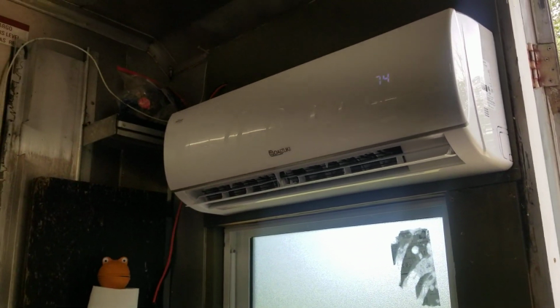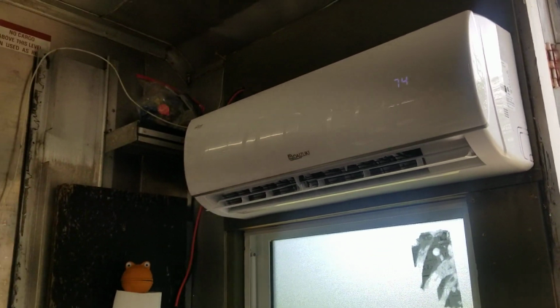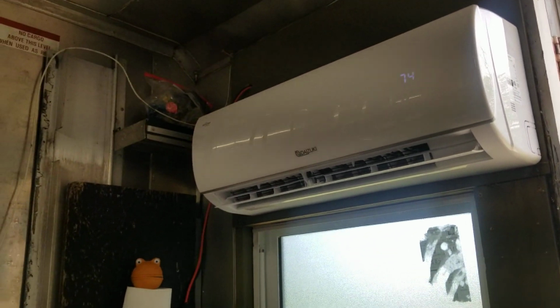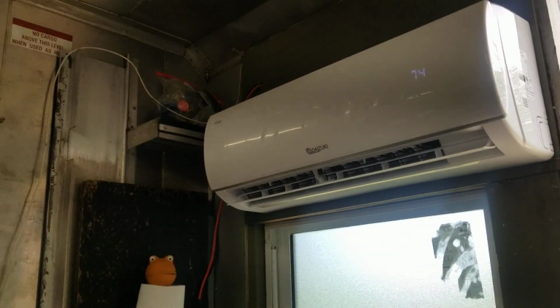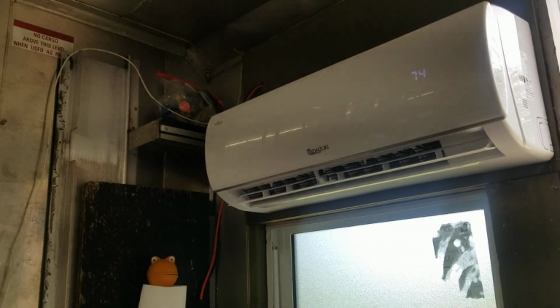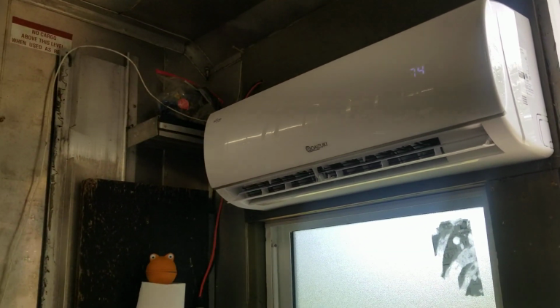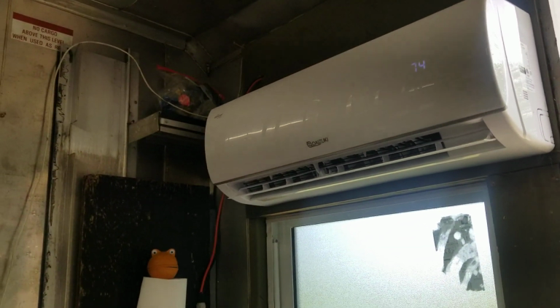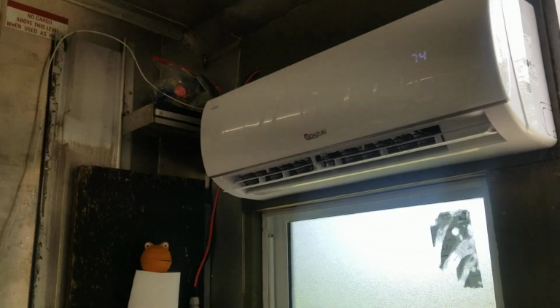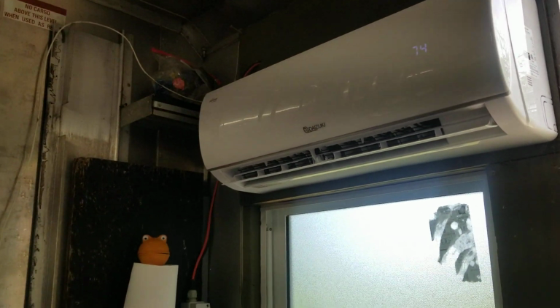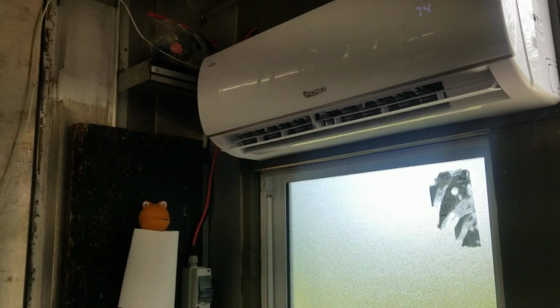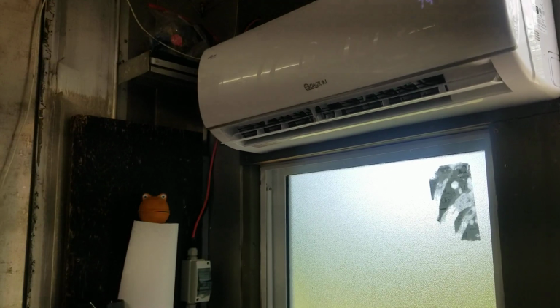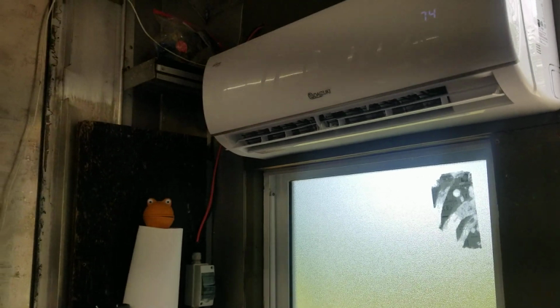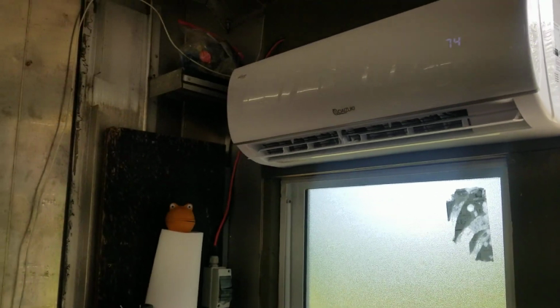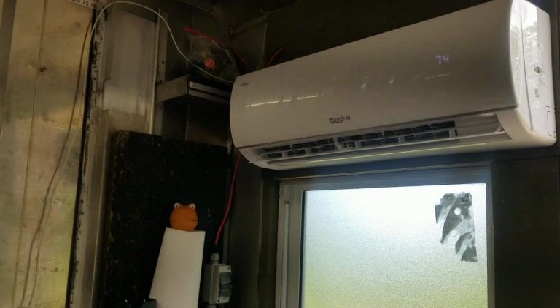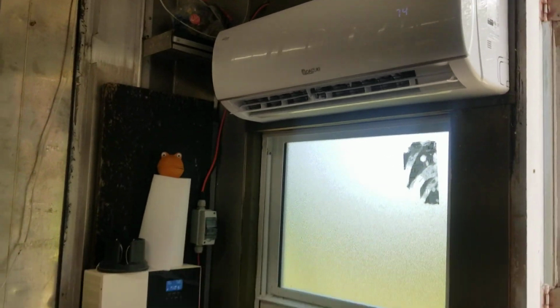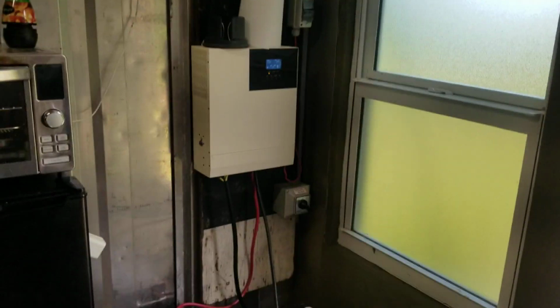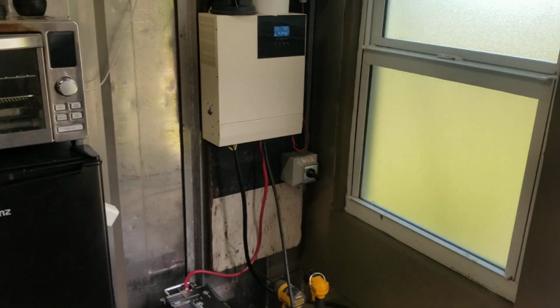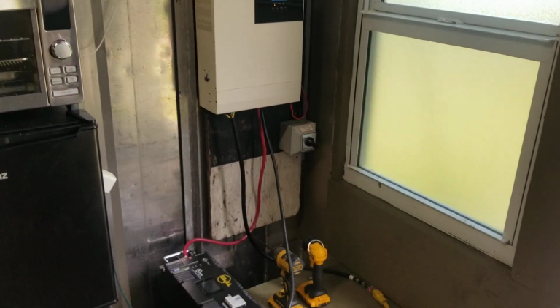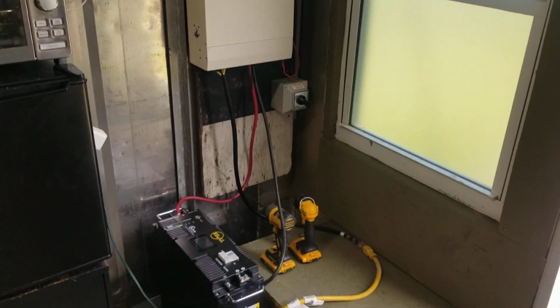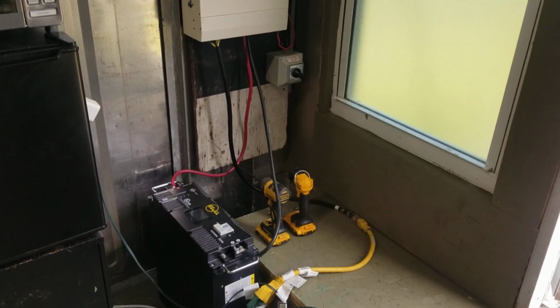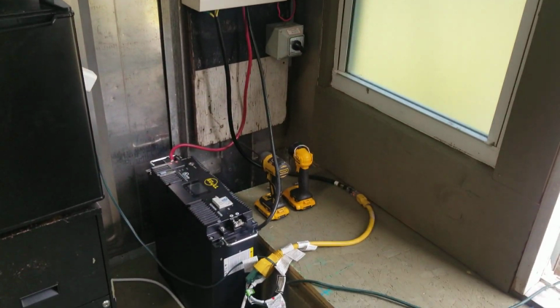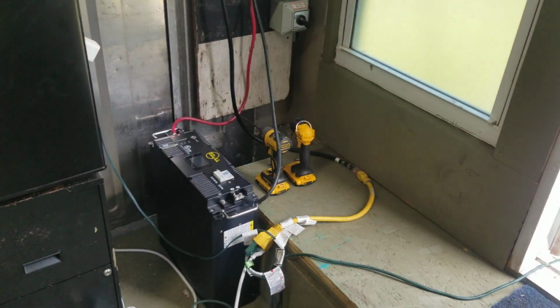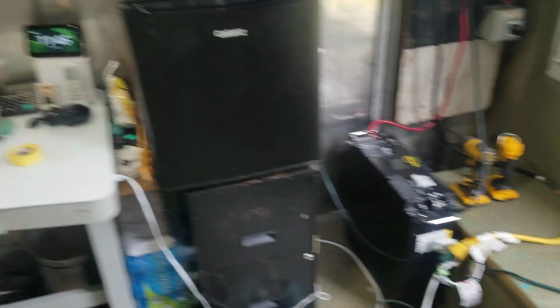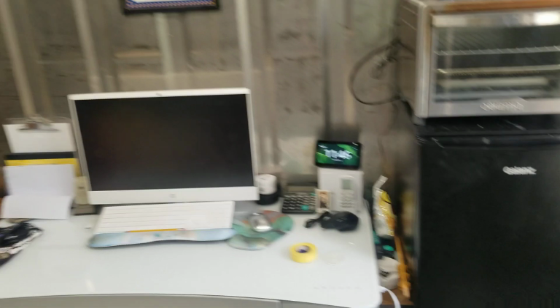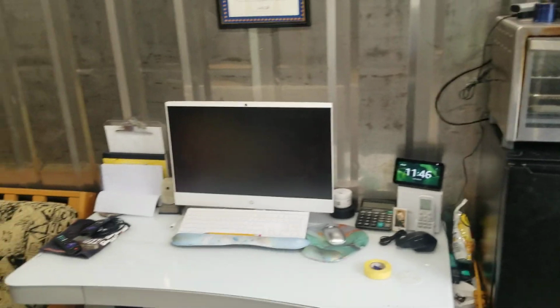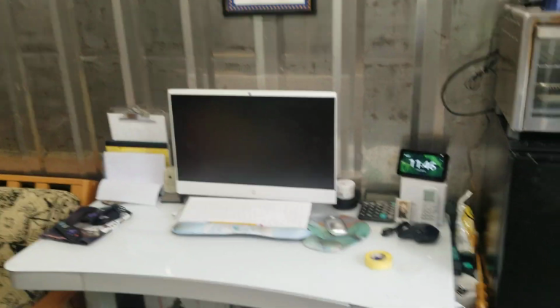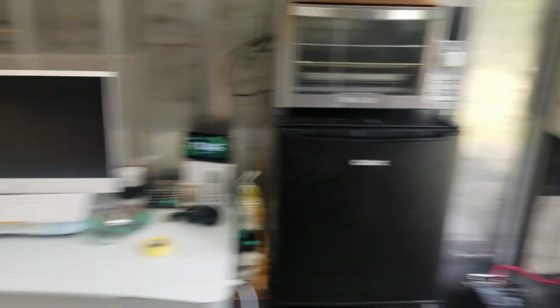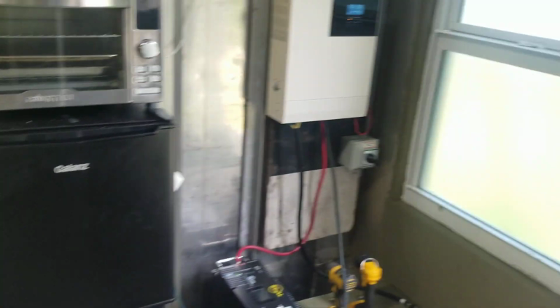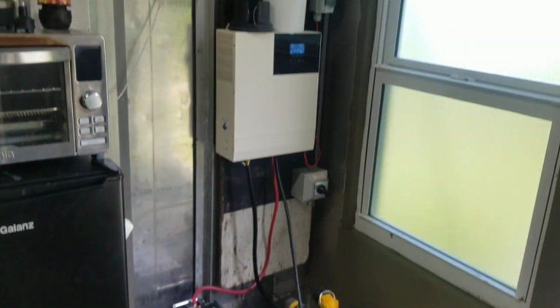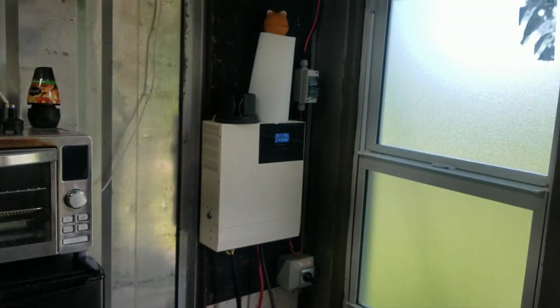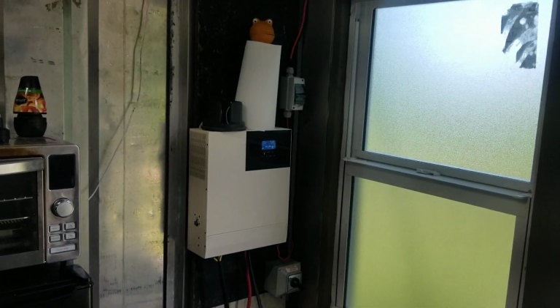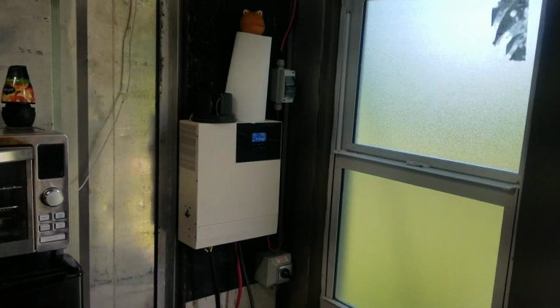I will do some follow-up videos — I just wanted to give you guys an idea of what I've got going on here with my off-grid setup in my storage container. Thanks for checking it out, and check back for the other videos.